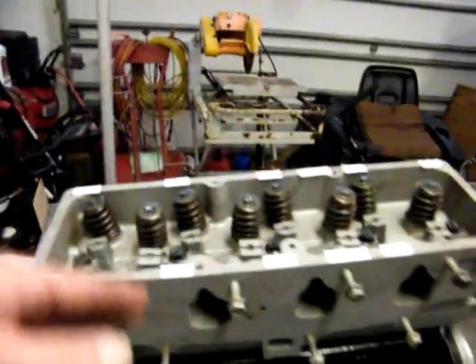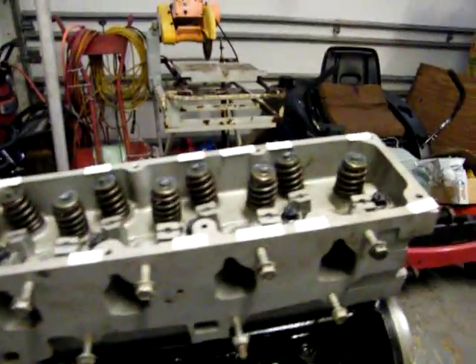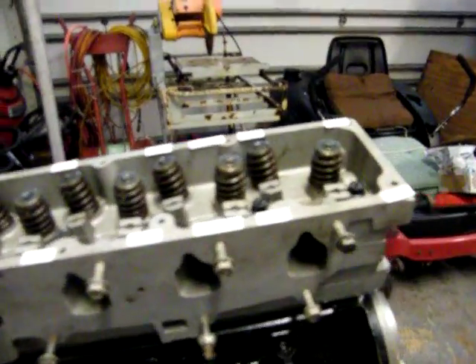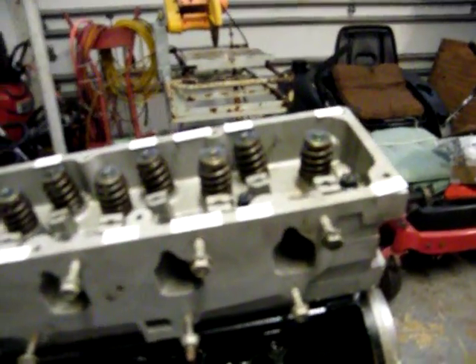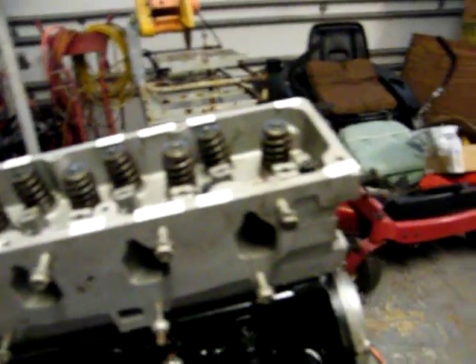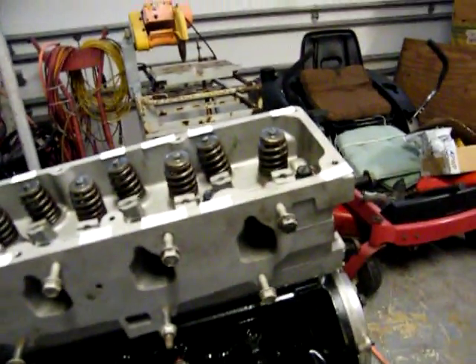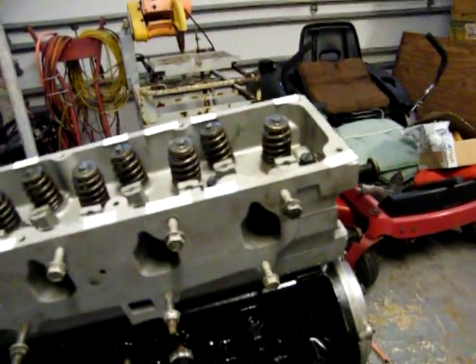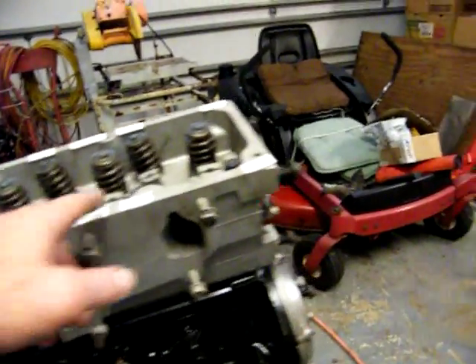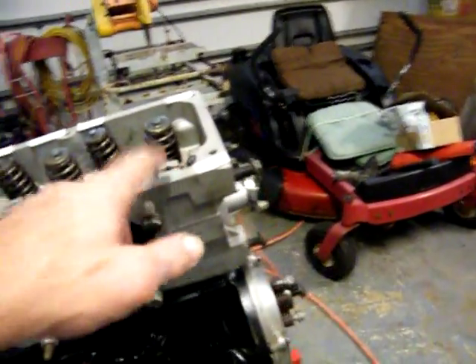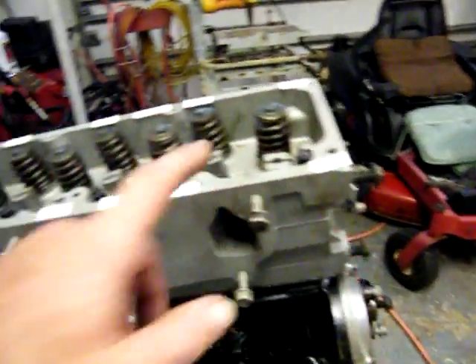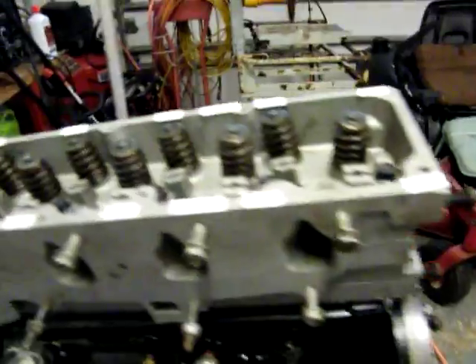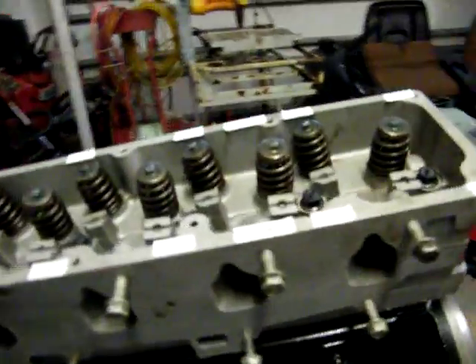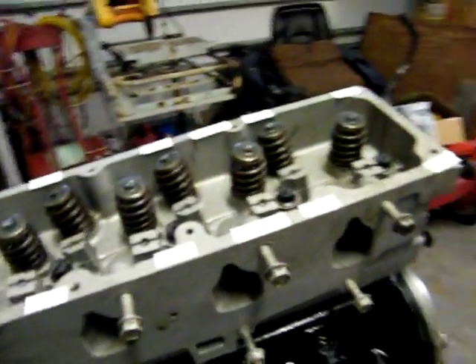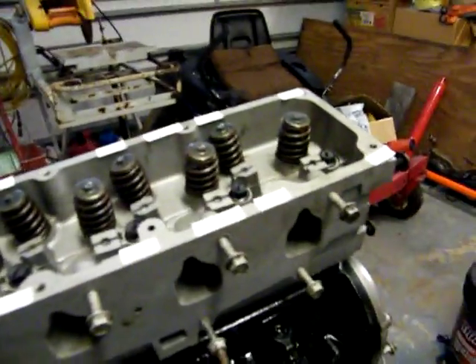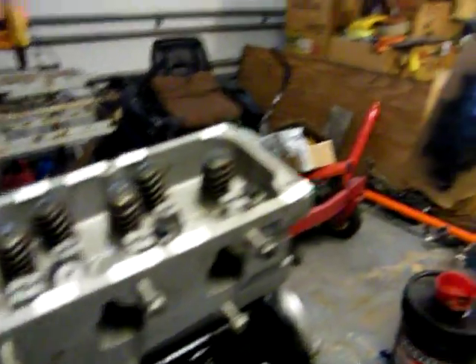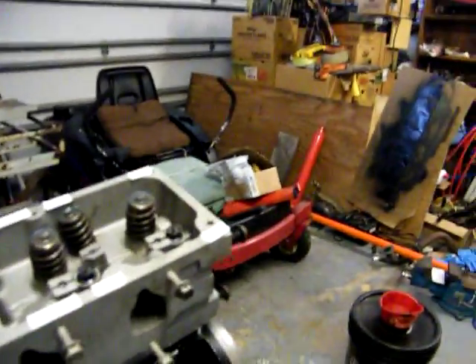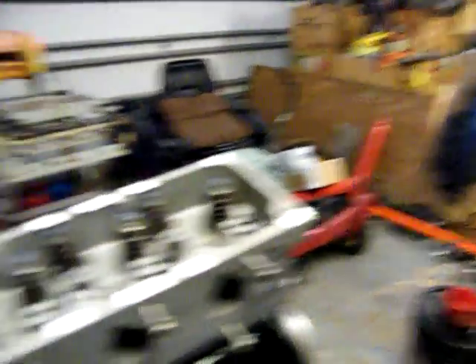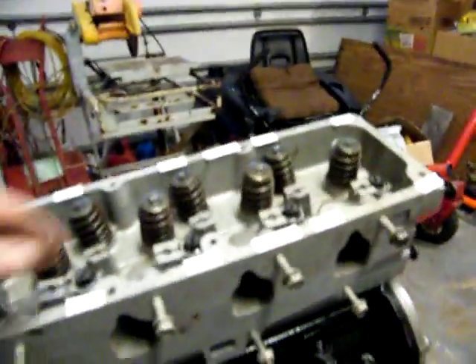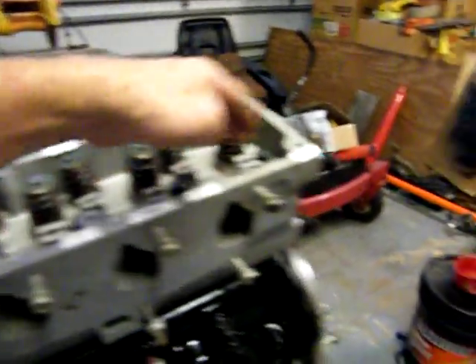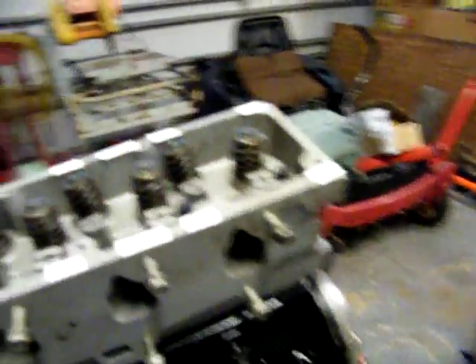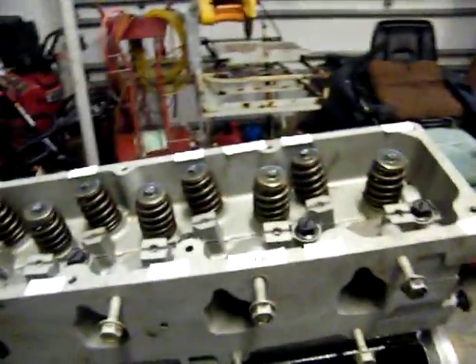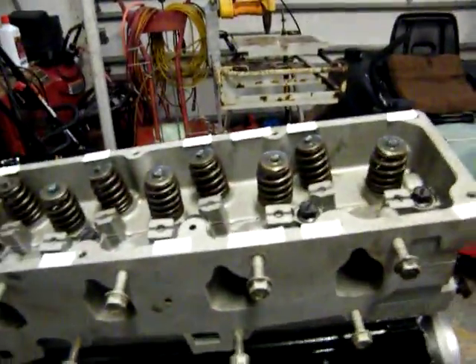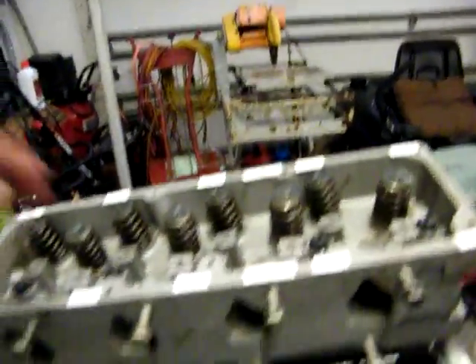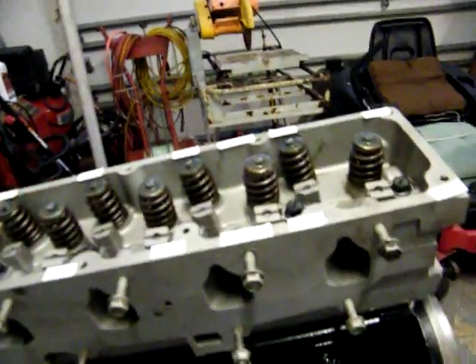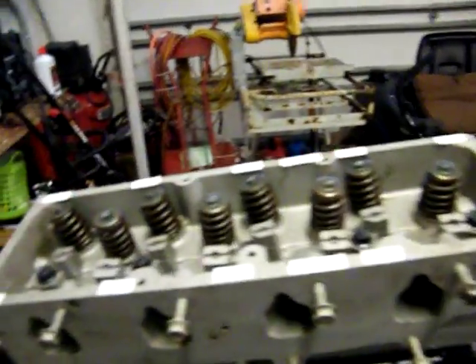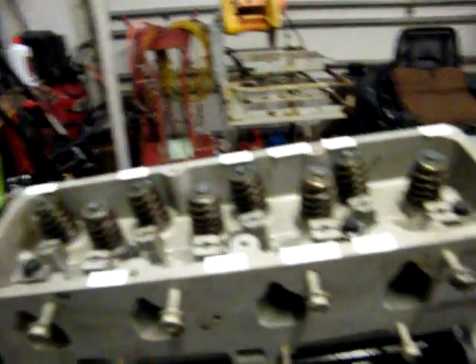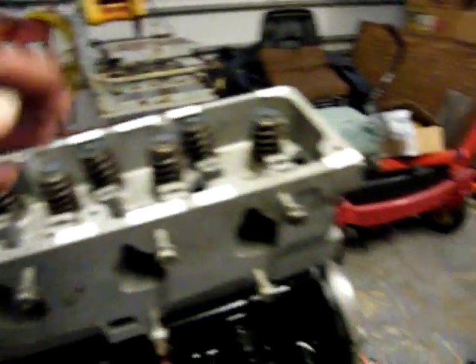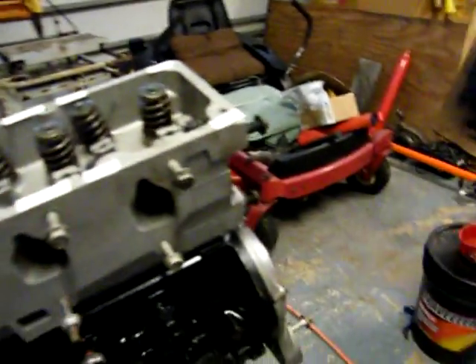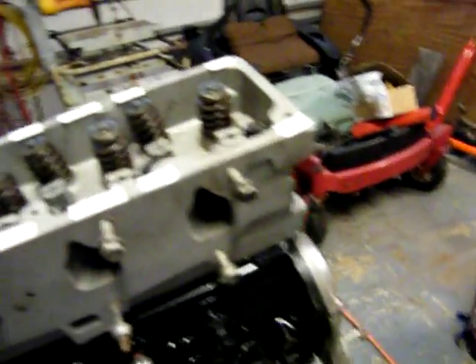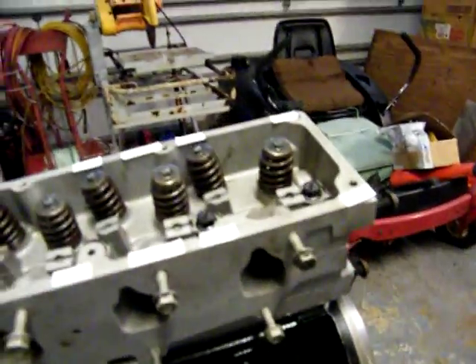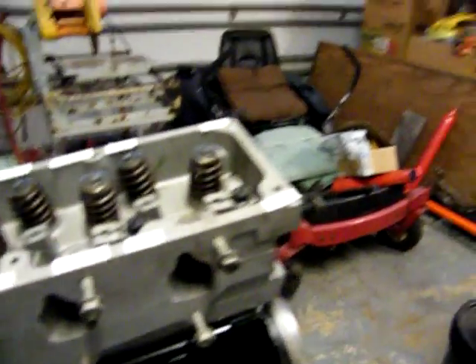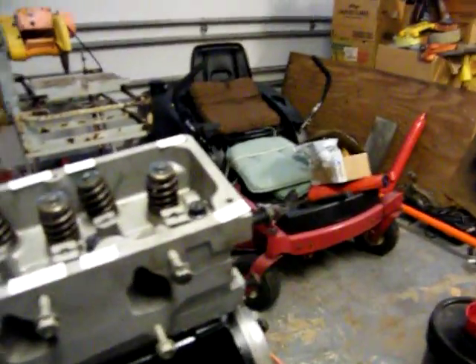The head is down, and the next thing is we clean the push rods and put them in. Then we clean the rocker arms and put the rocker arms on — rocker arms go at 19 pounds. Piece of cake, you know what I'm saying.